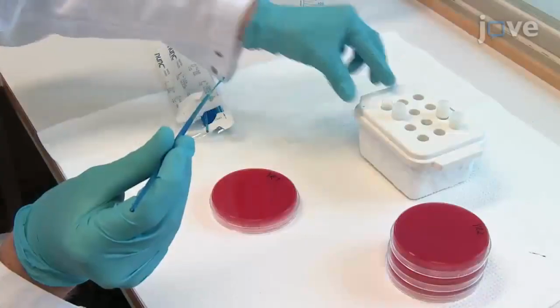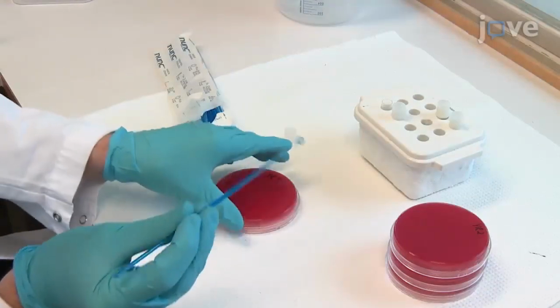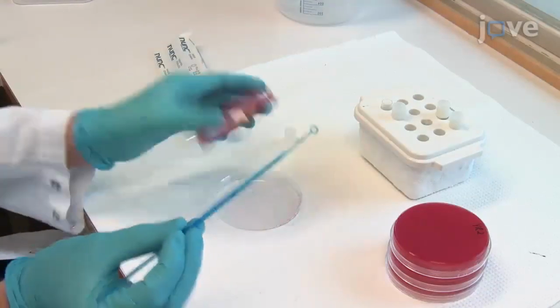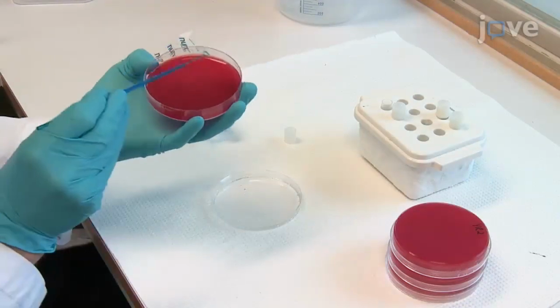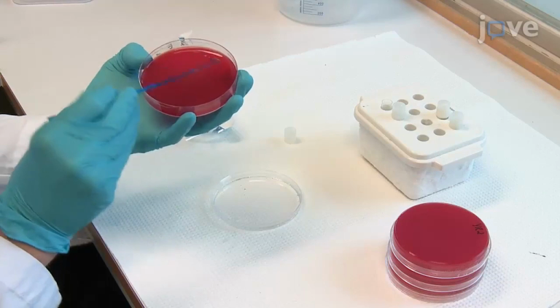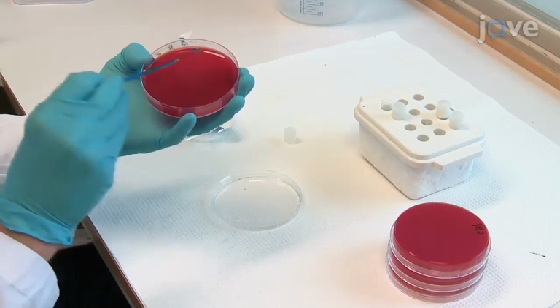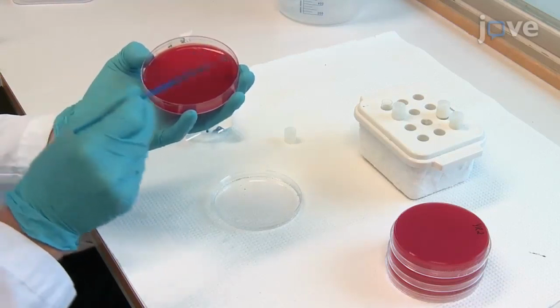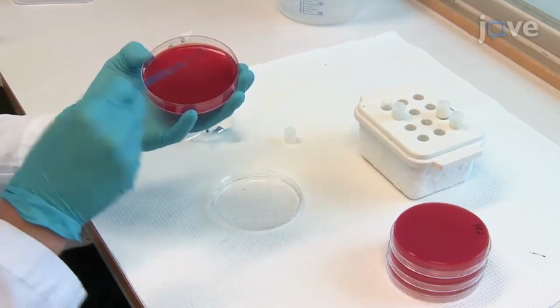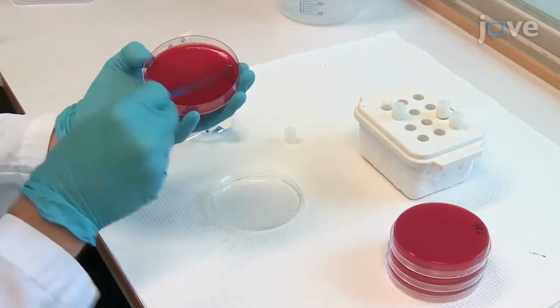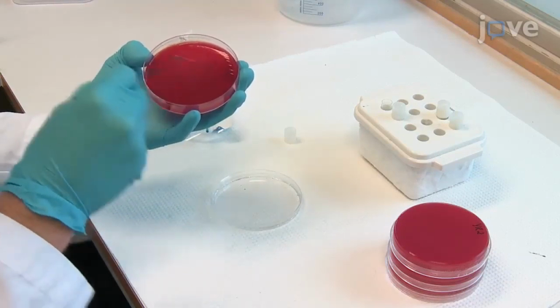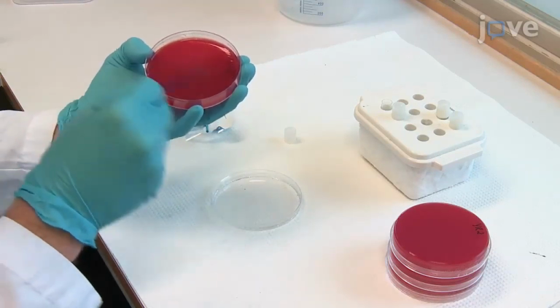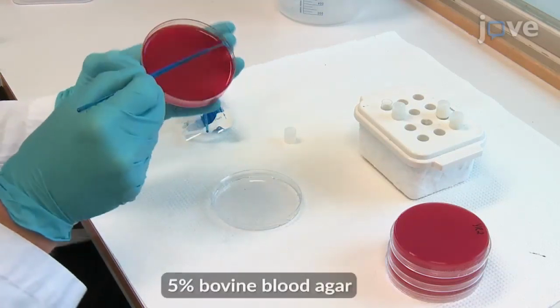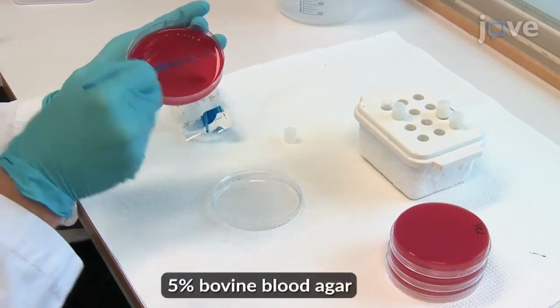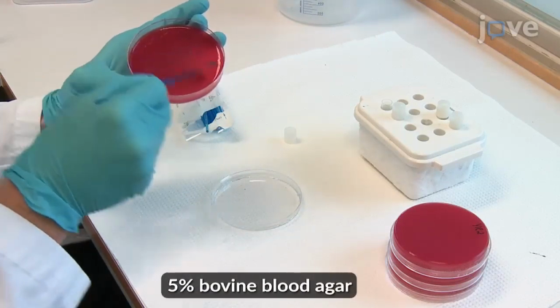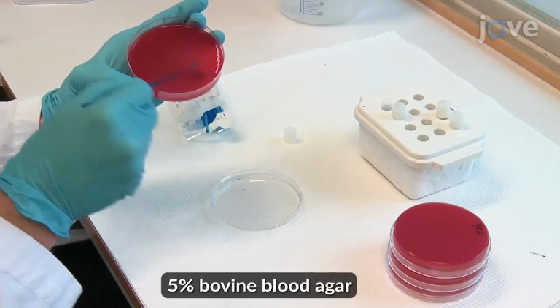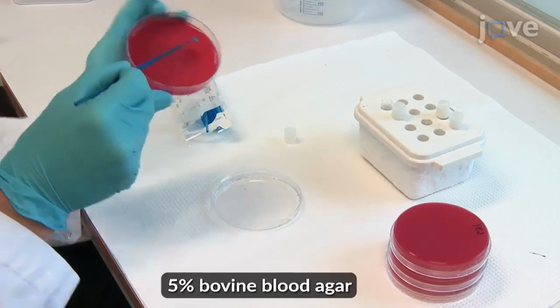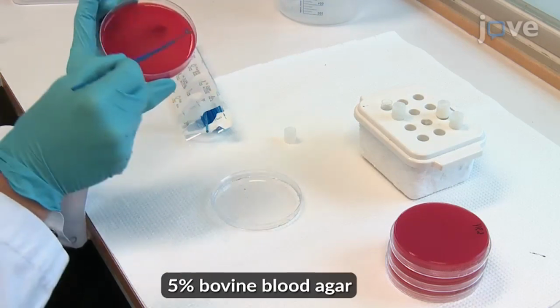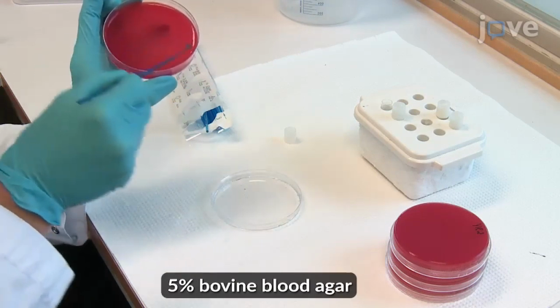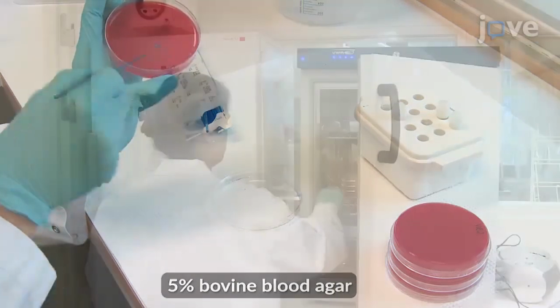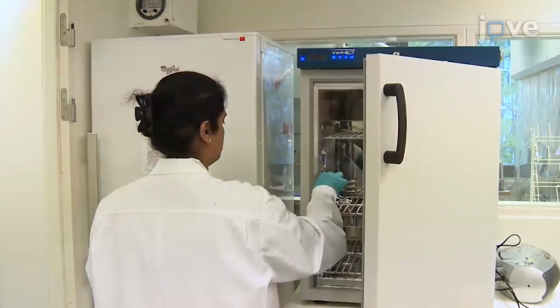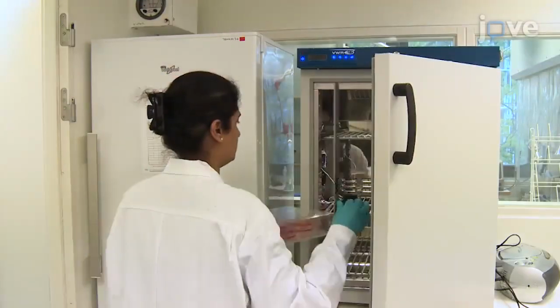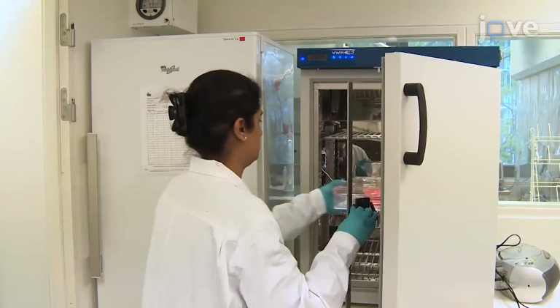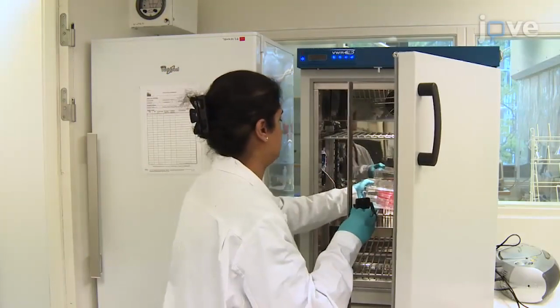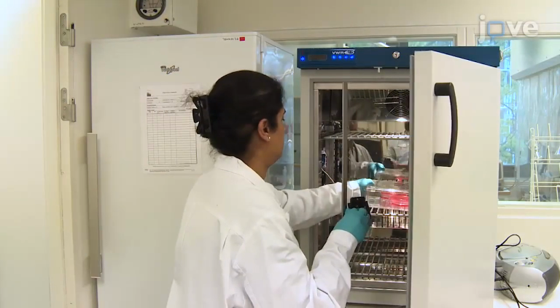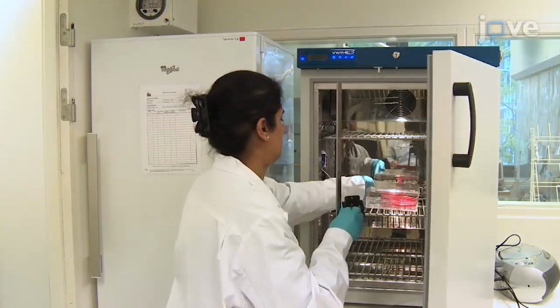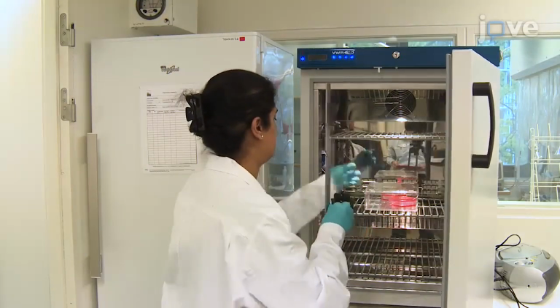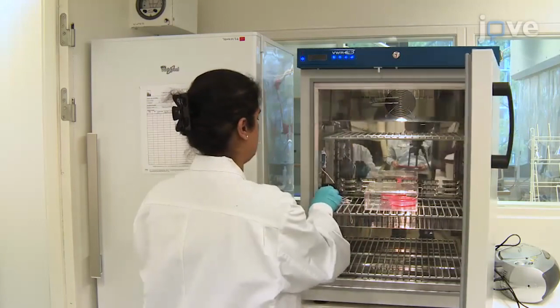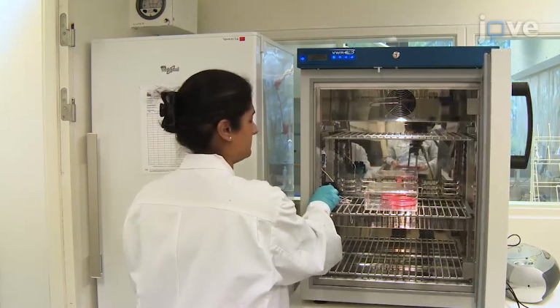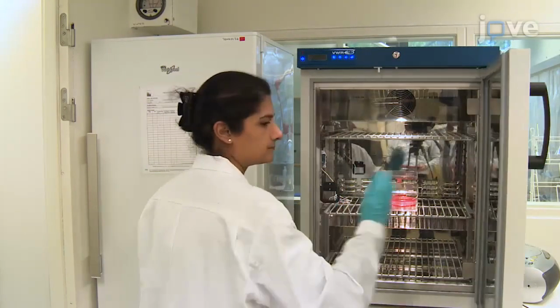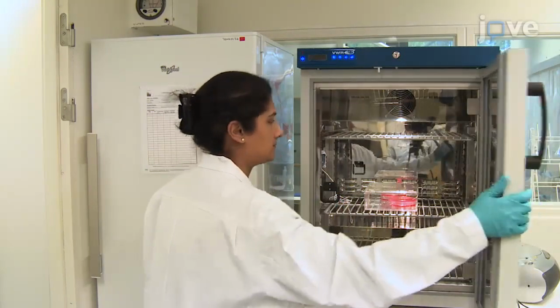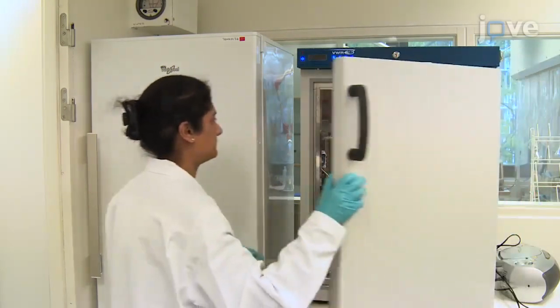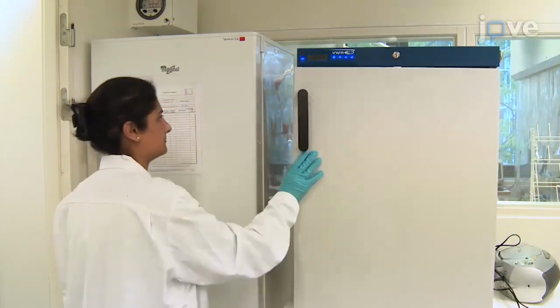To begin, use sterile inoculation loops to streak out Yersinia ruckeri pure cultures on any suitable agar type on petri dishes. Incubate at 22 degrees Celsius for 1 to 2 days, or at 15 degrees Celsius for 3 to 4 days.